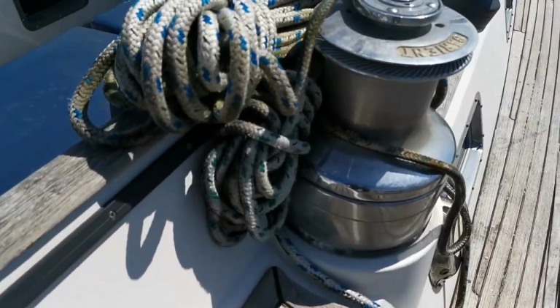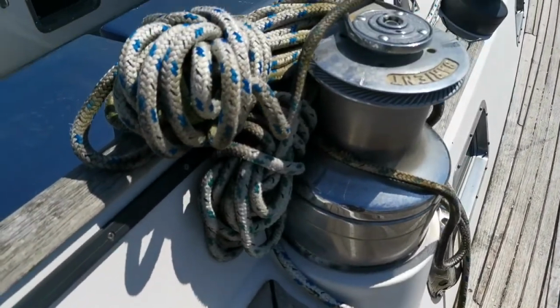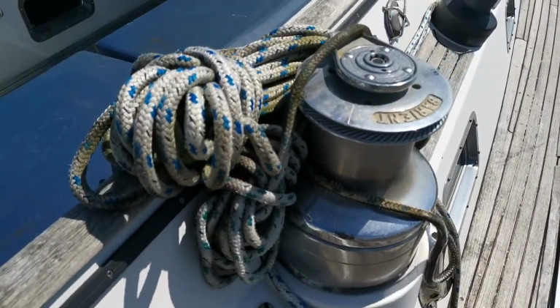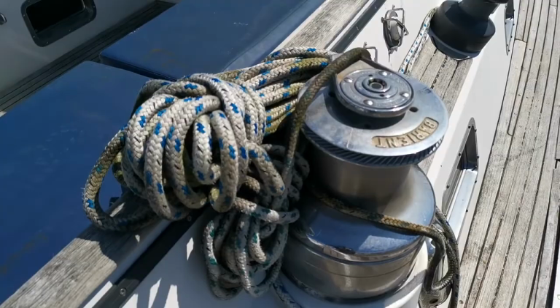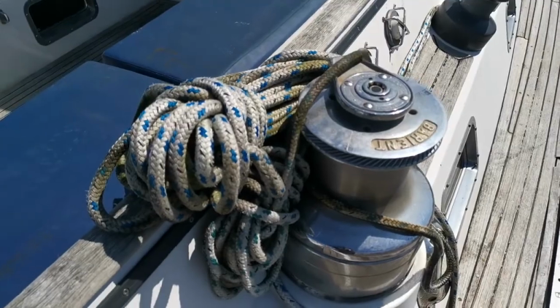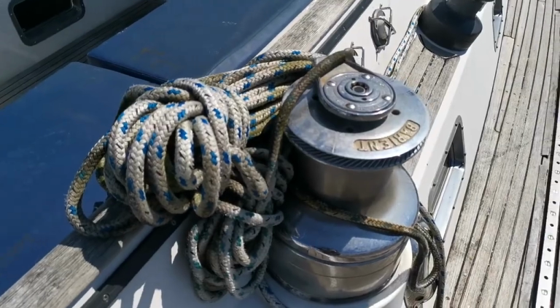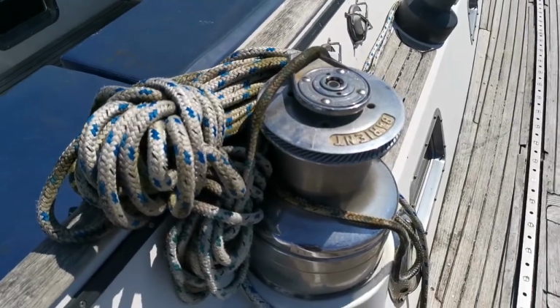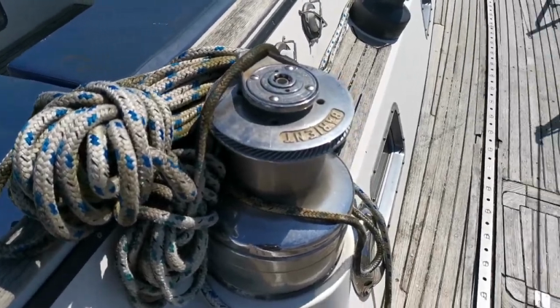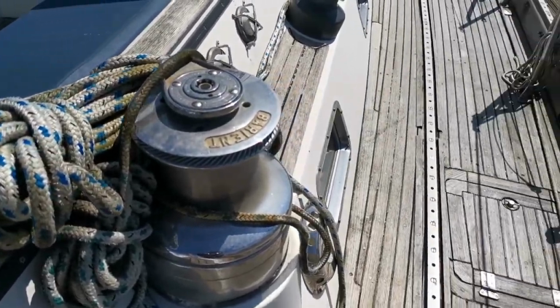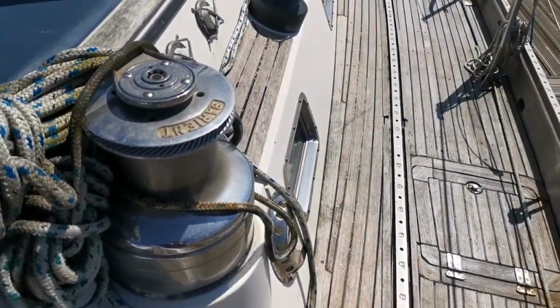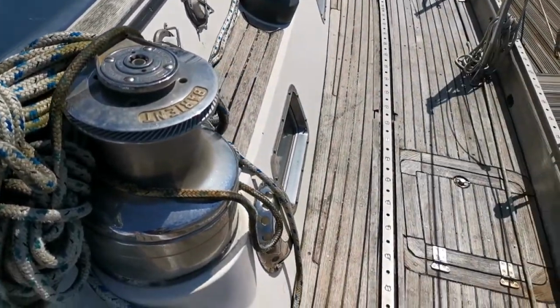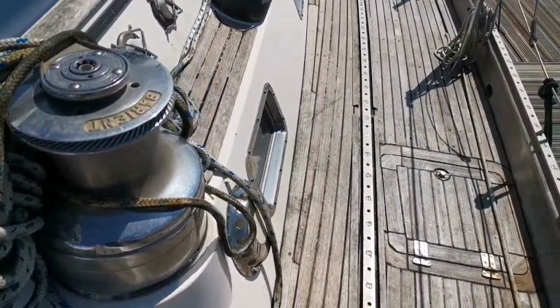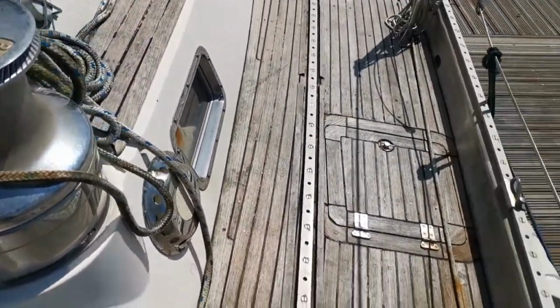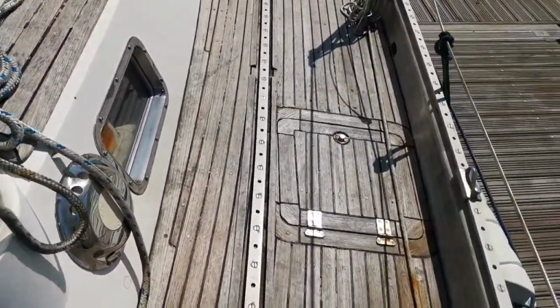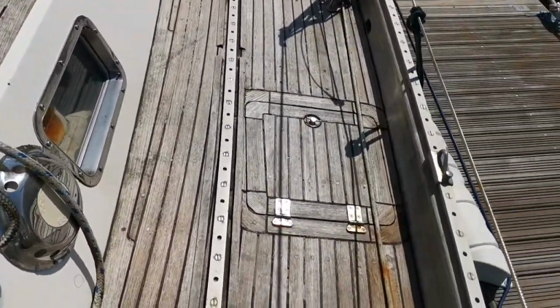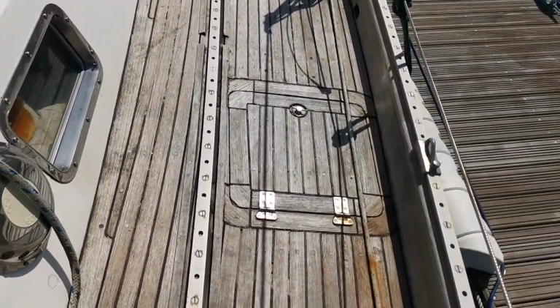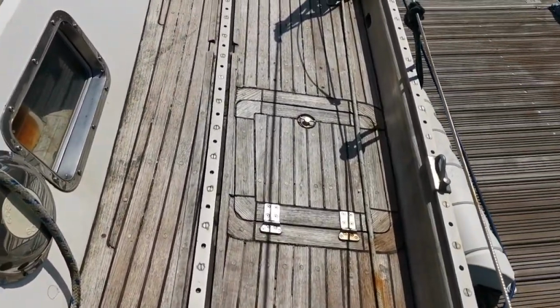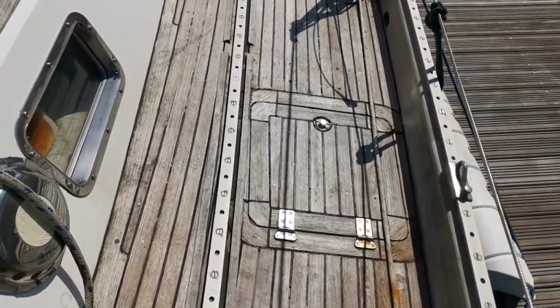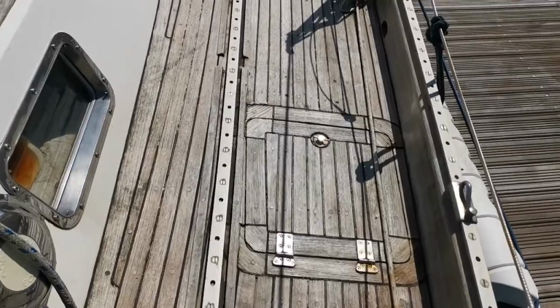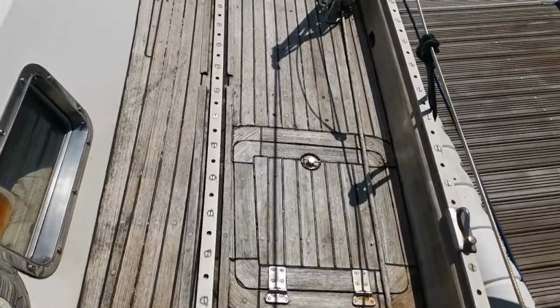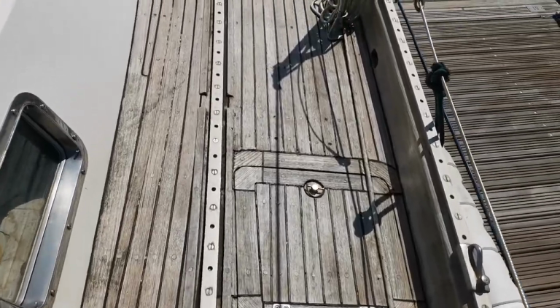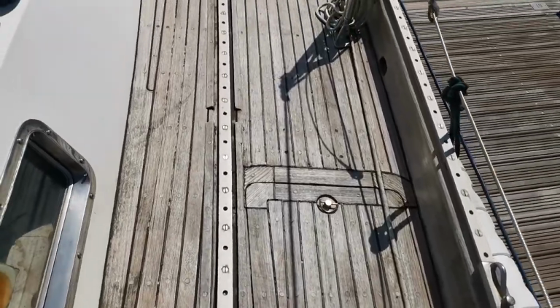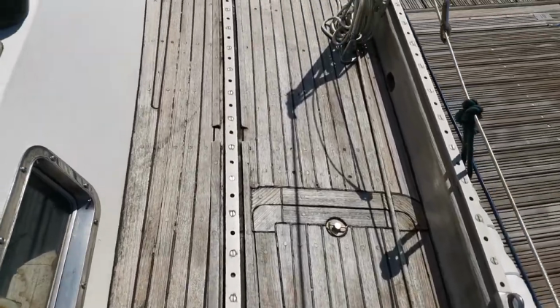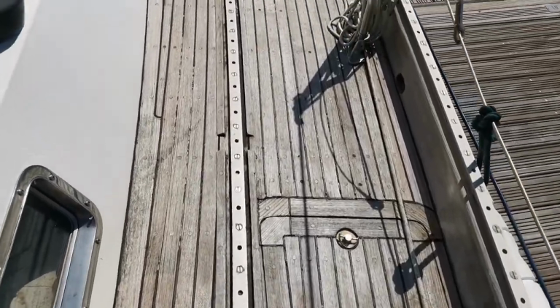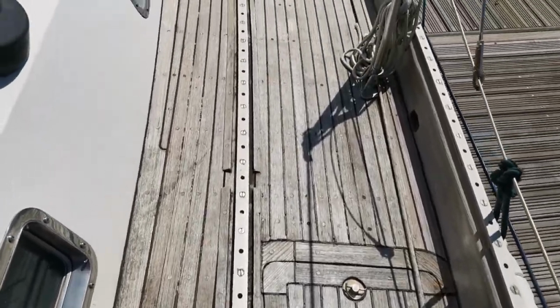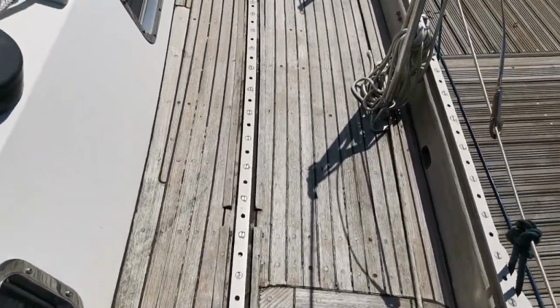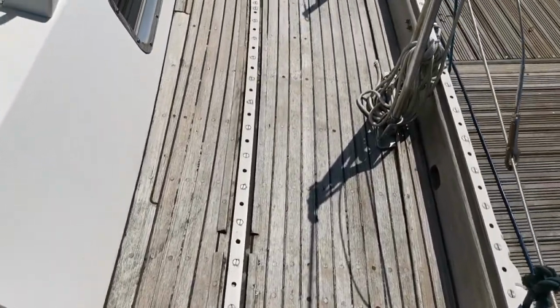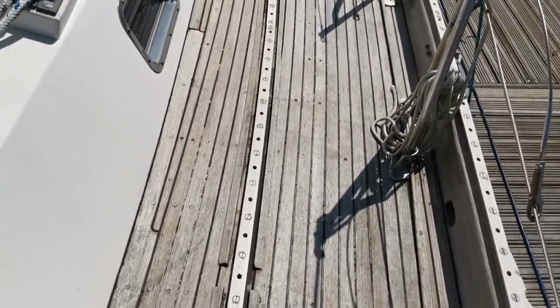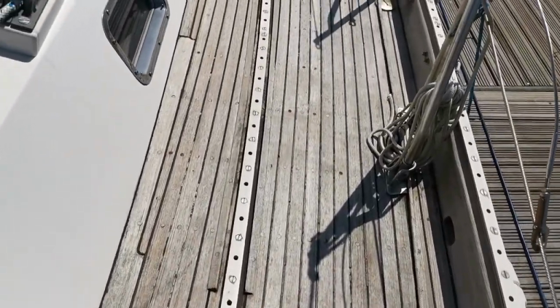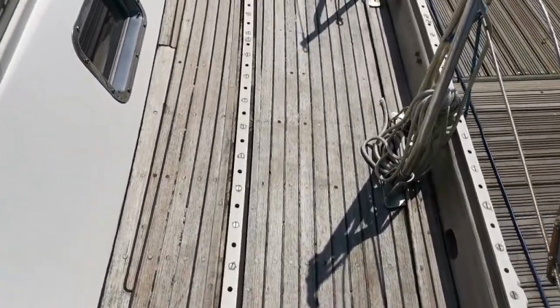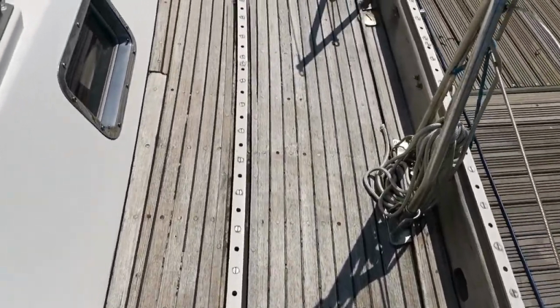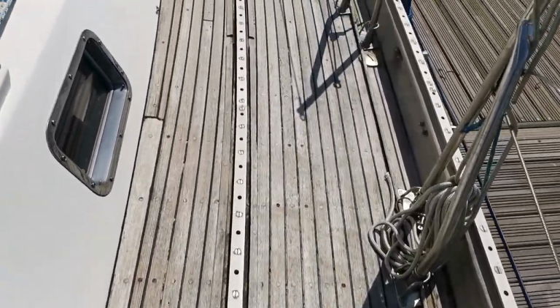Look at those beautiful automated winches — a very nice feature. Having given the size of the boat, it'll make your life much easier out there. So that's the side deck.